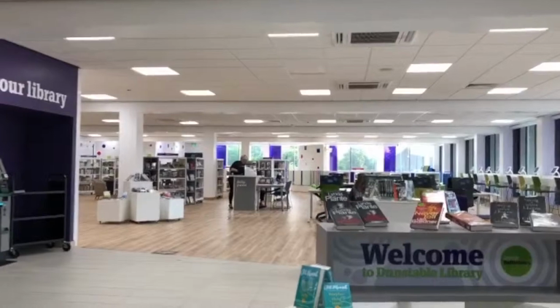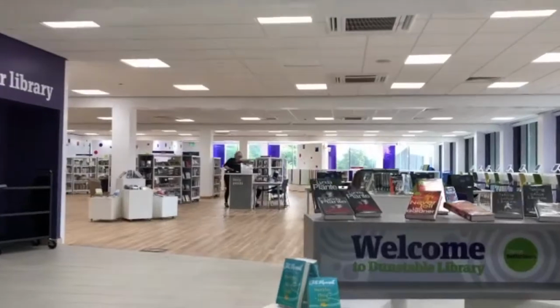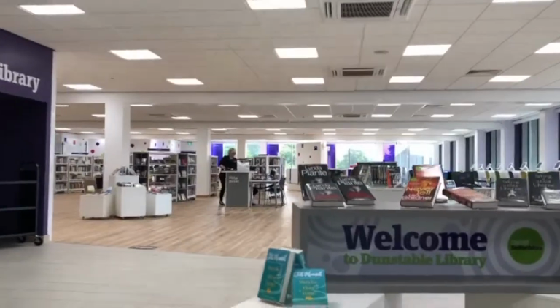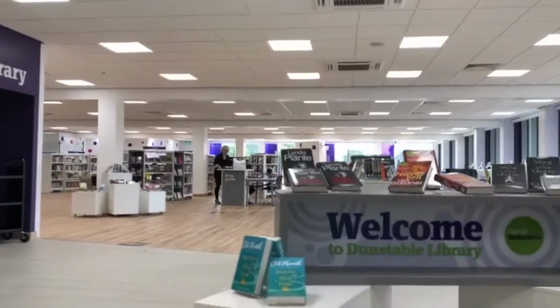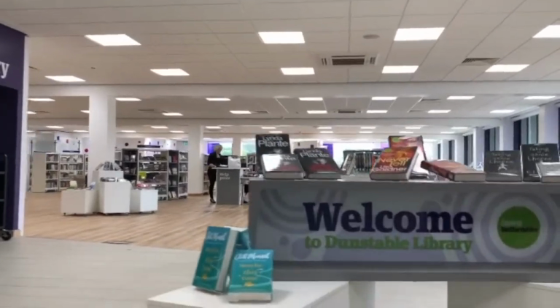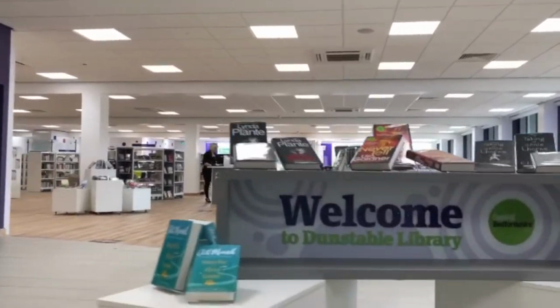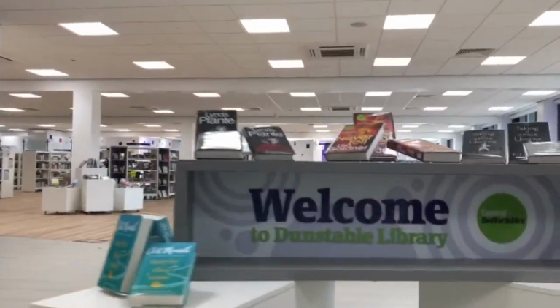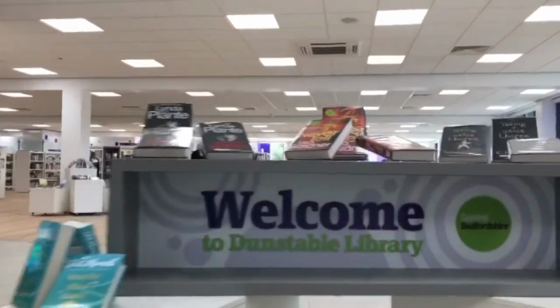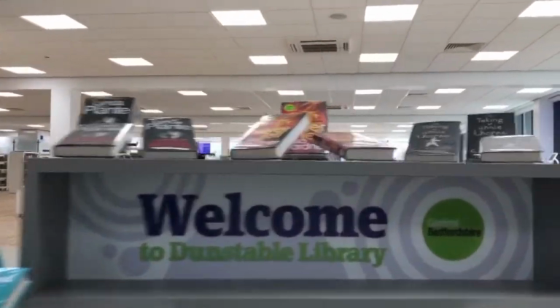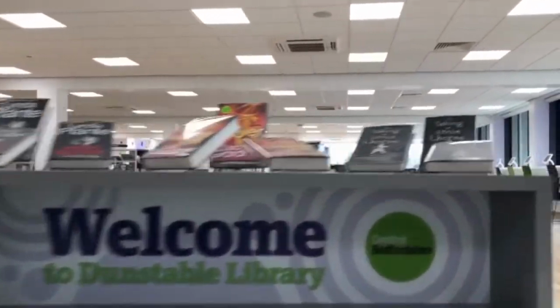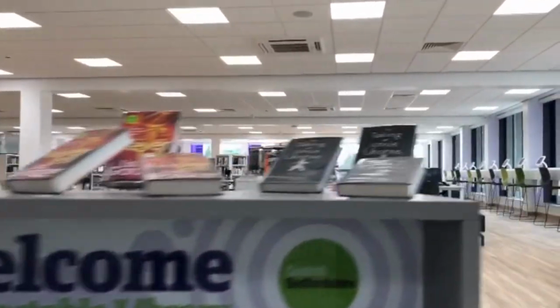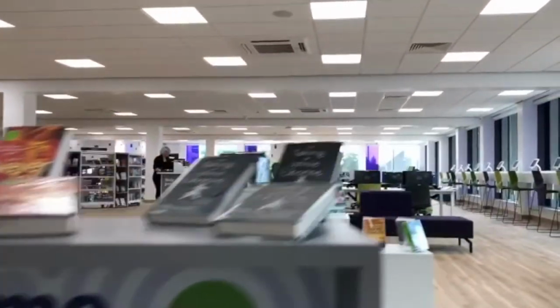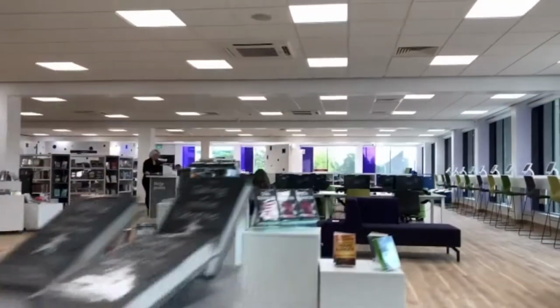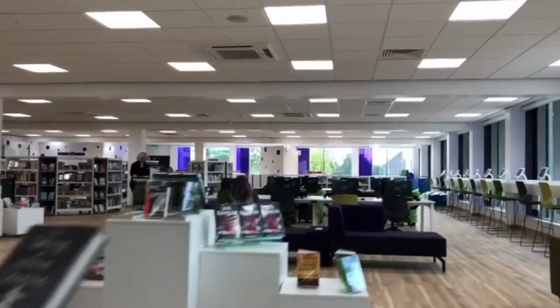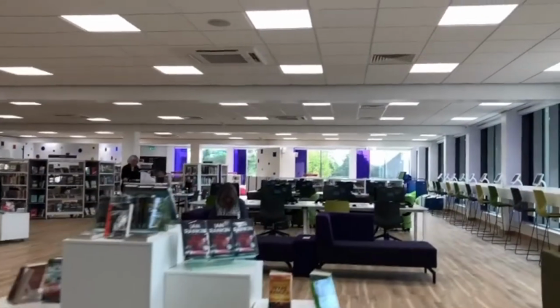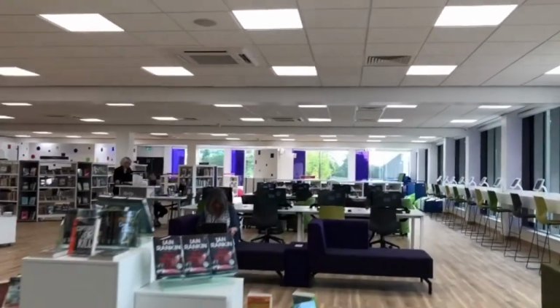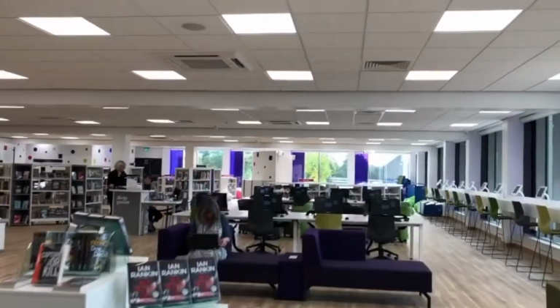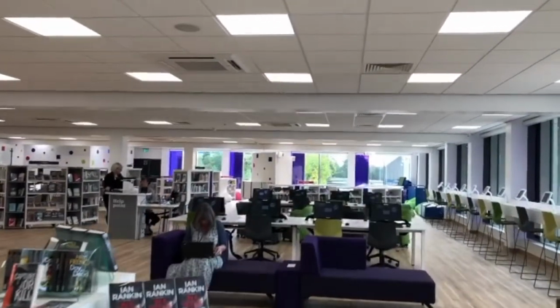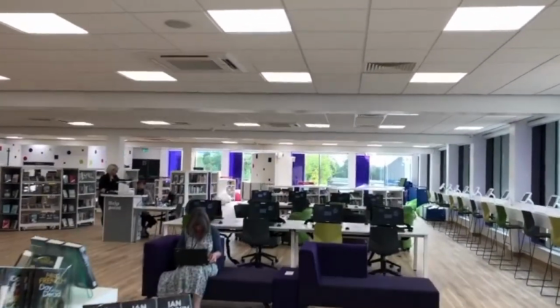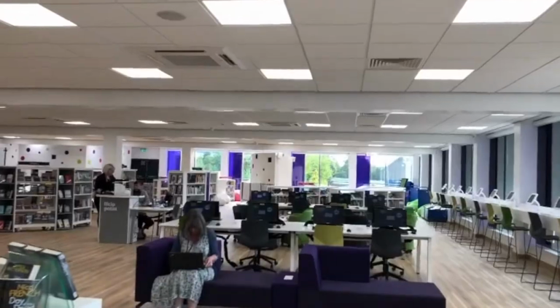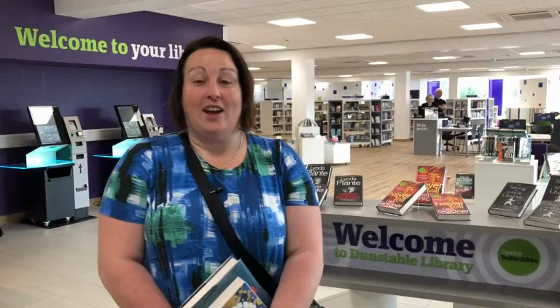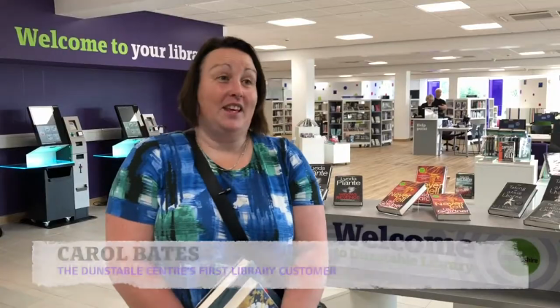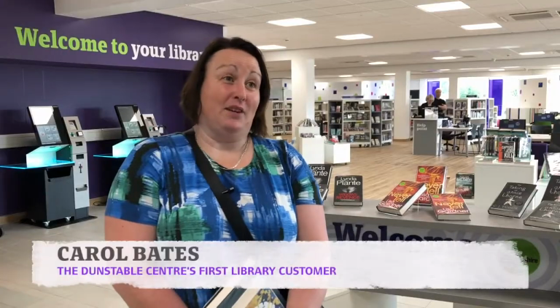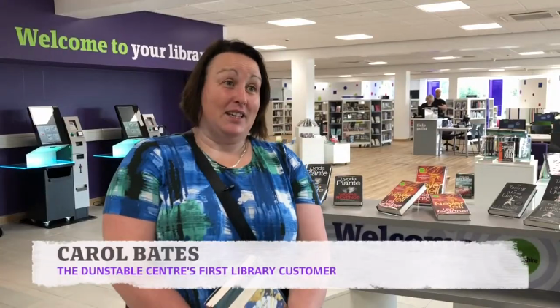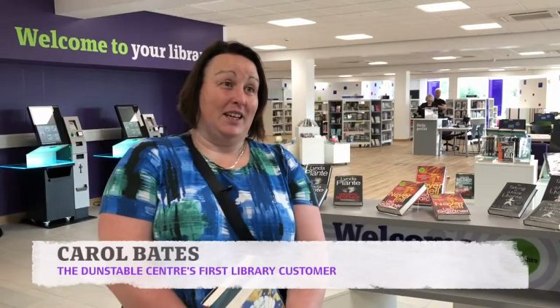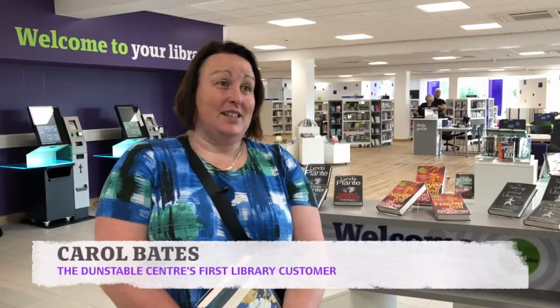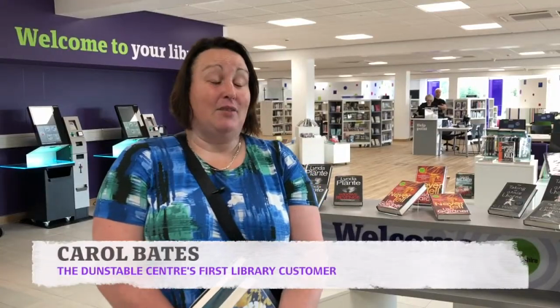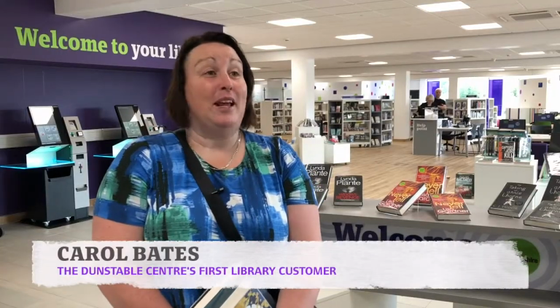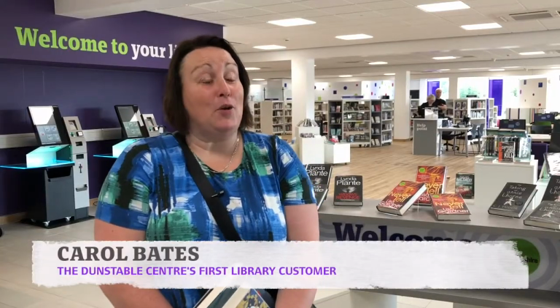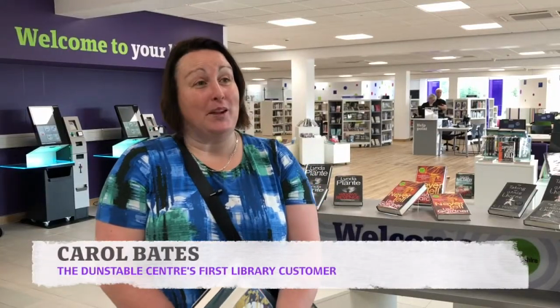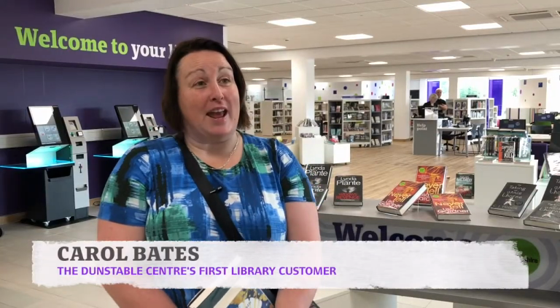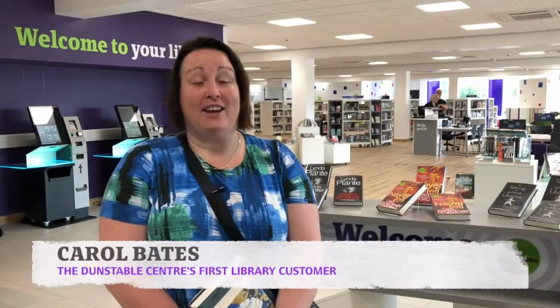It's a hundred times better than the old library, yes. Loads more choice, it appears. I think it's fantastic. It's lovely, open, airy.